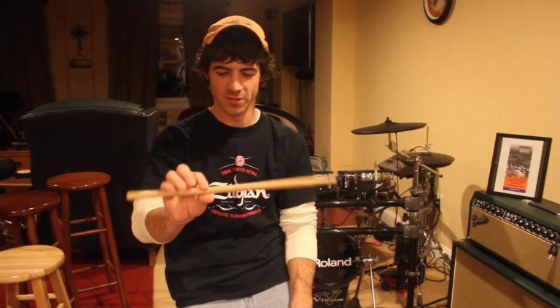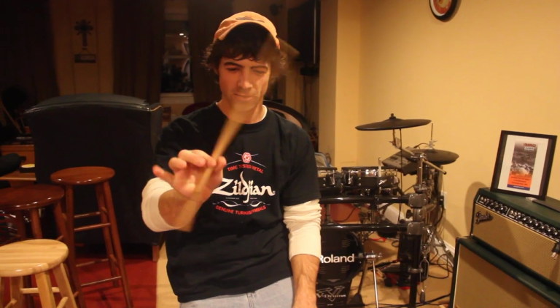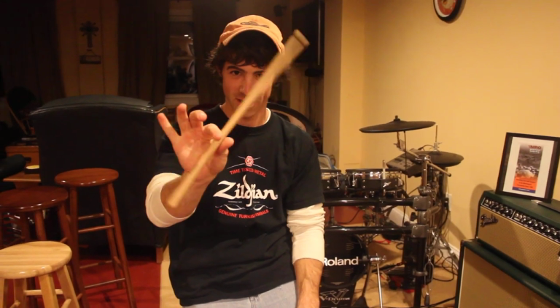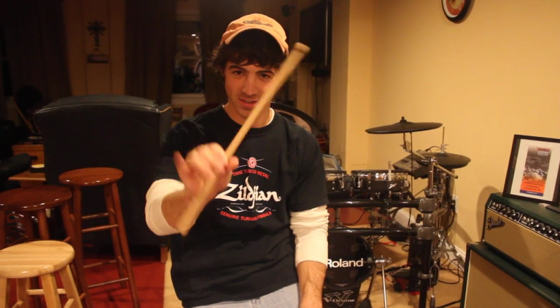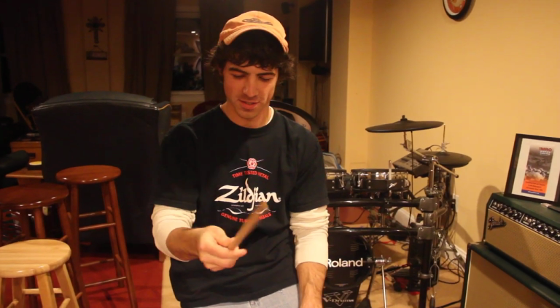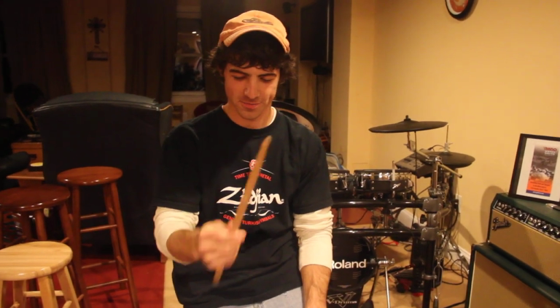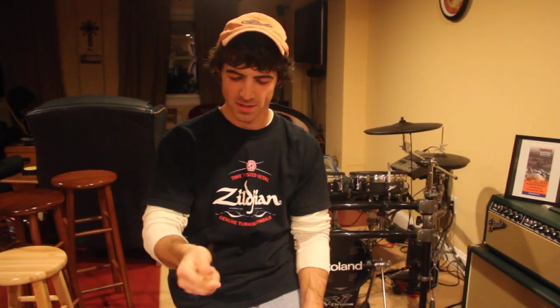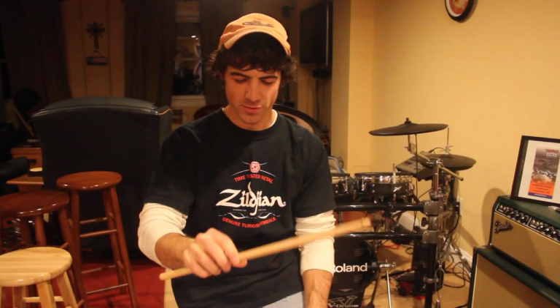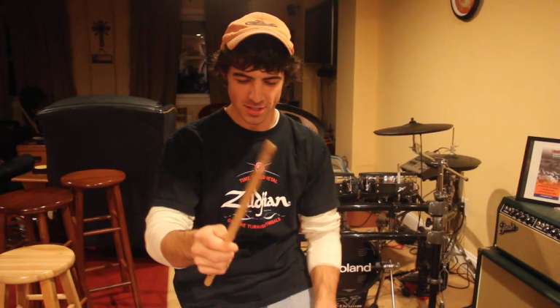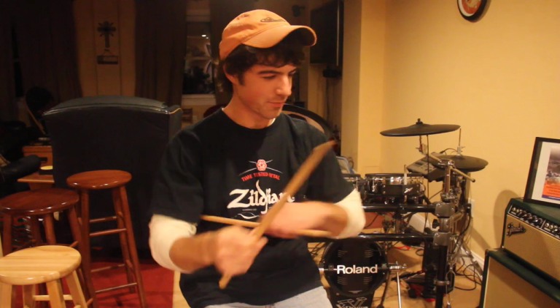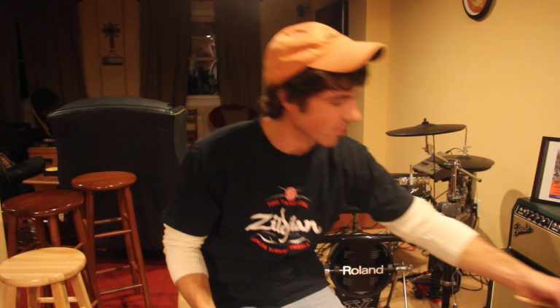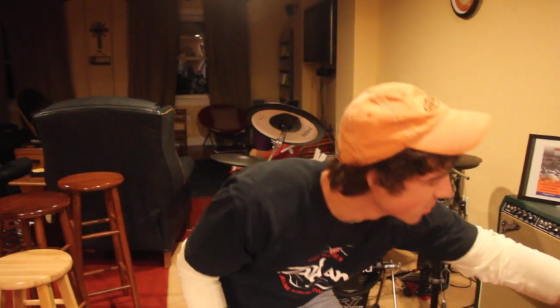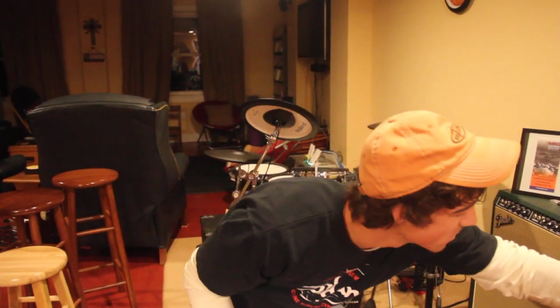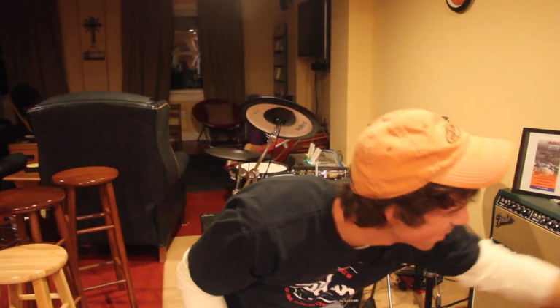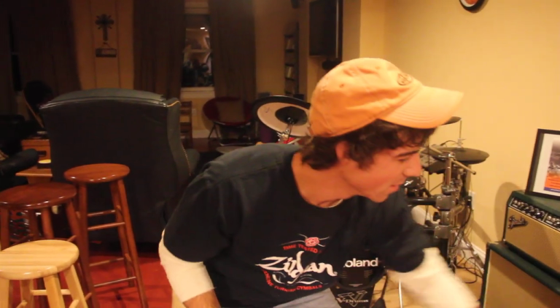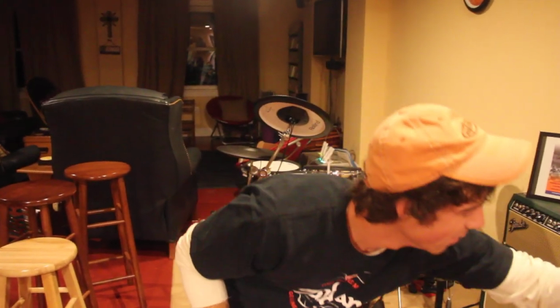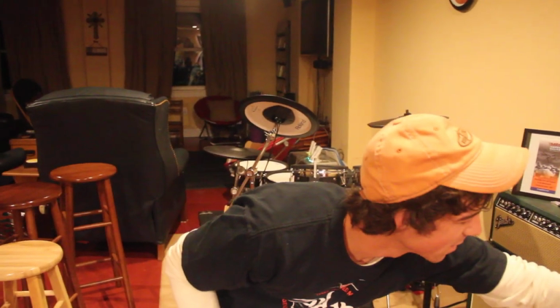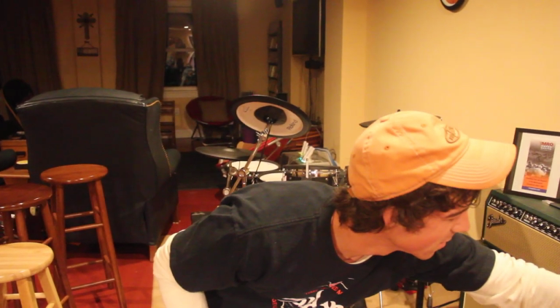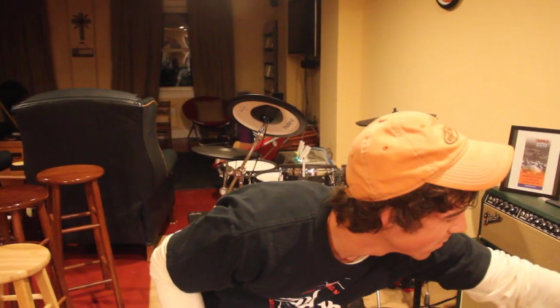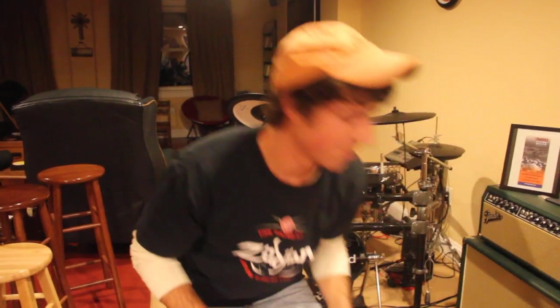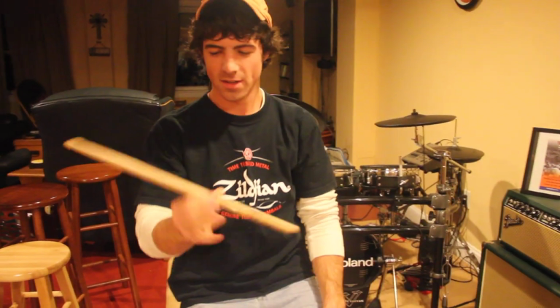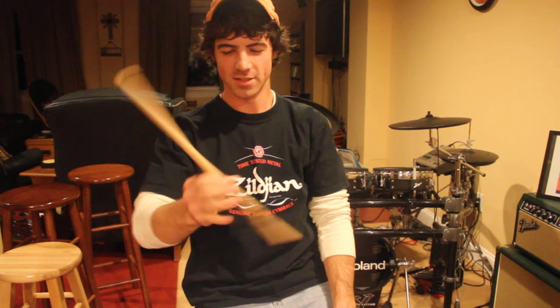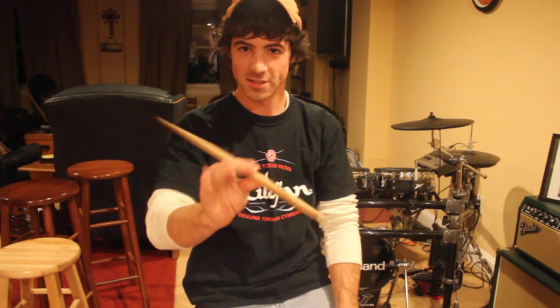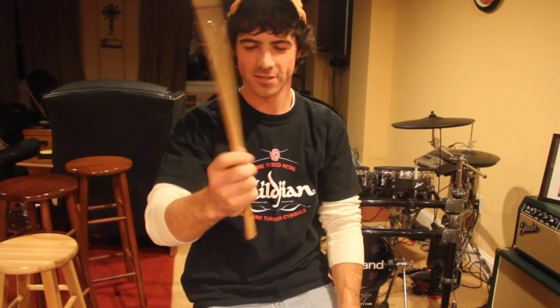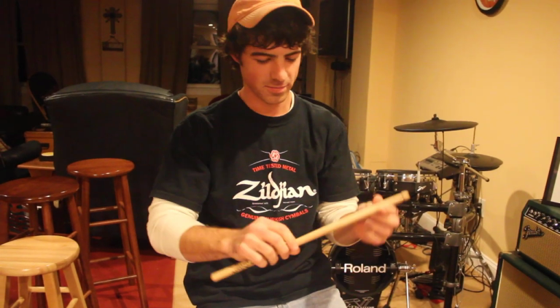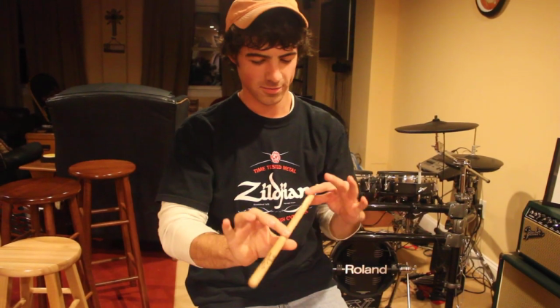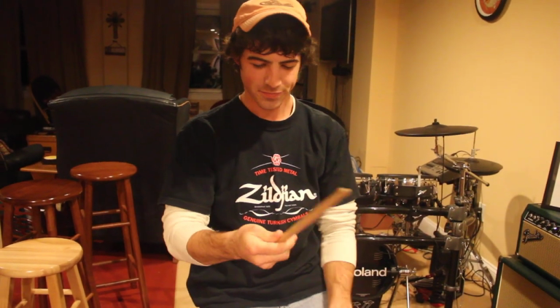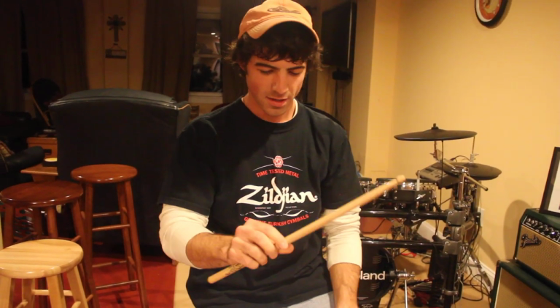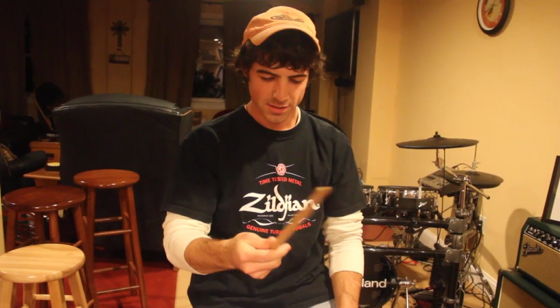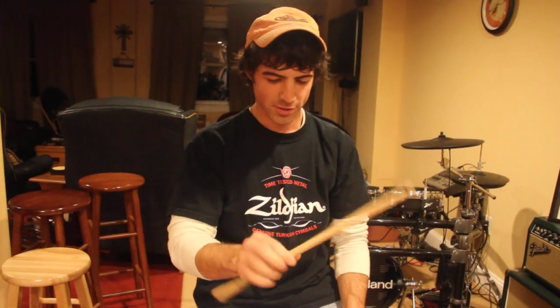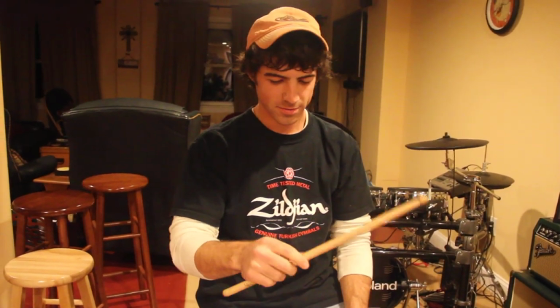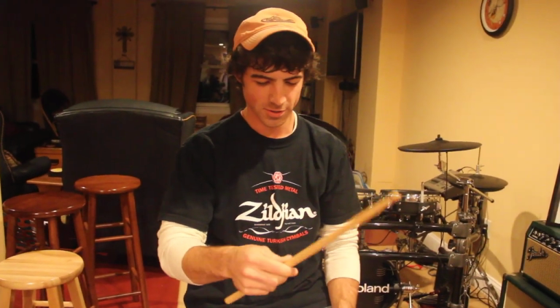I'm doing a video on how I flip the stick. The first spin I should say, and get that to sit still, is the Chad Saliga flip I call it, because I adore his drumming.